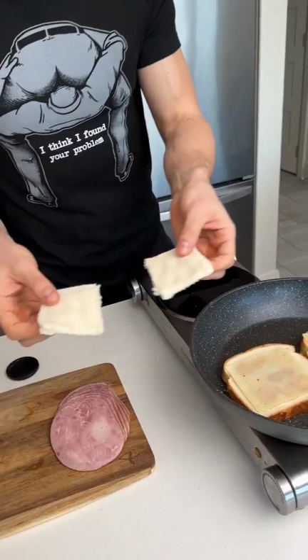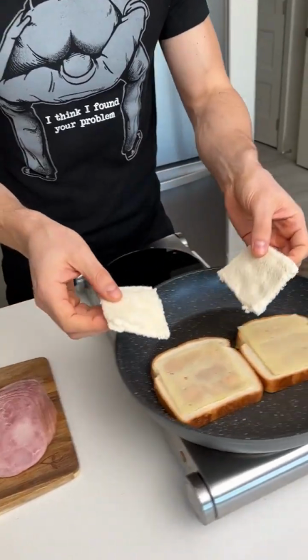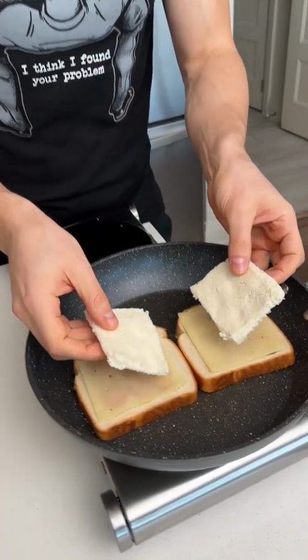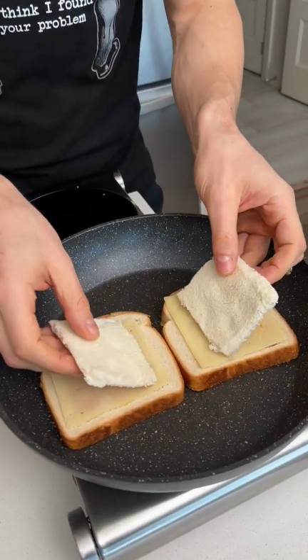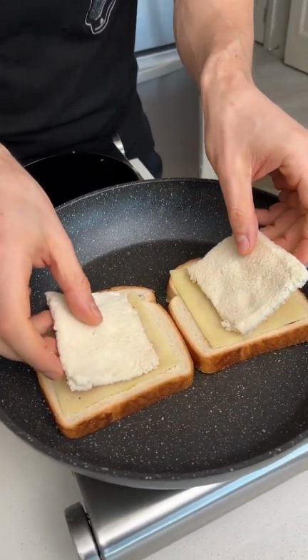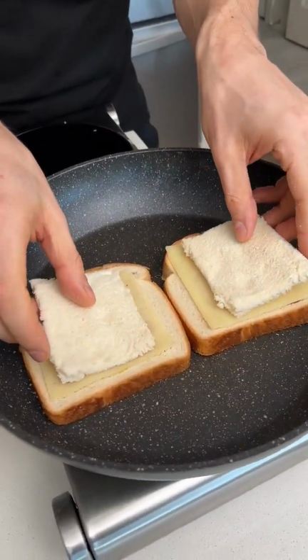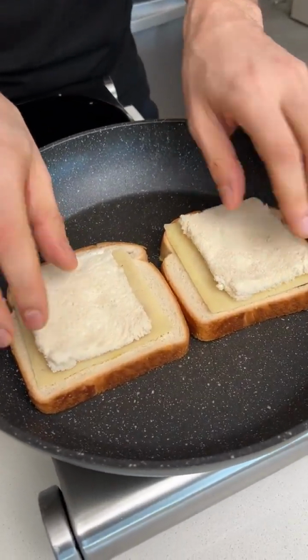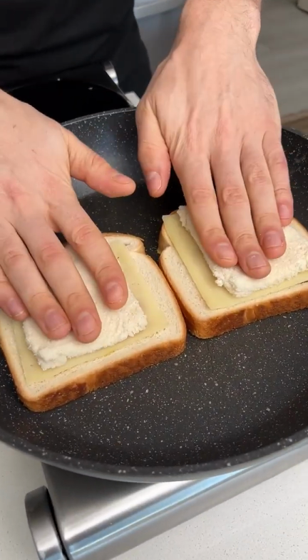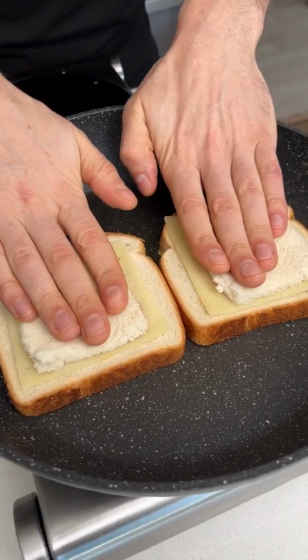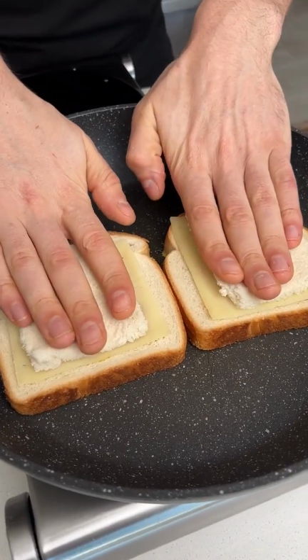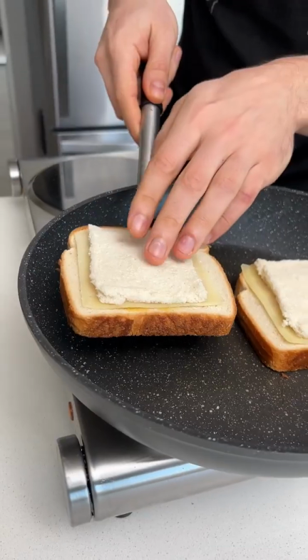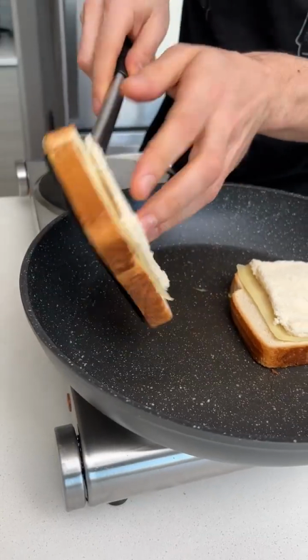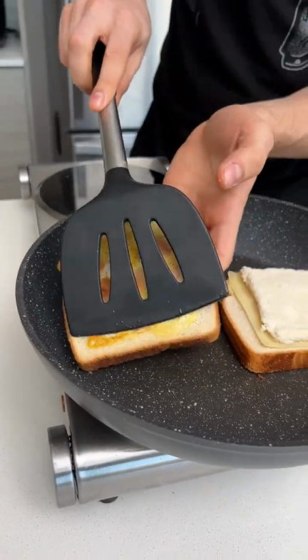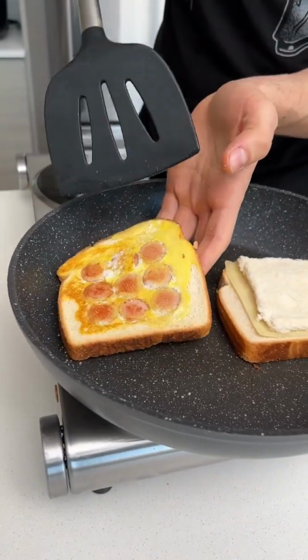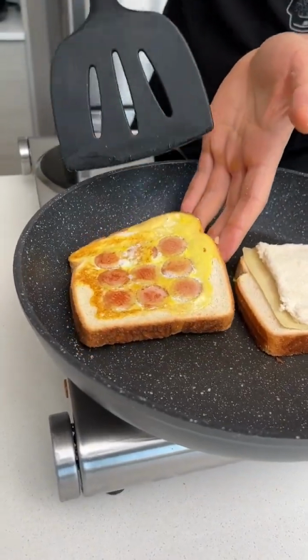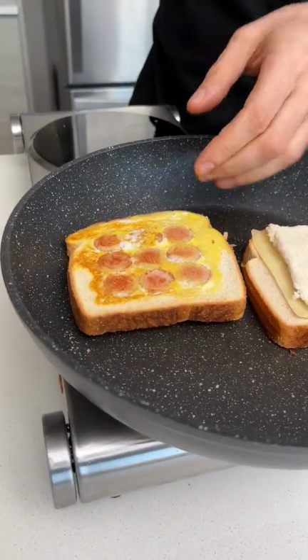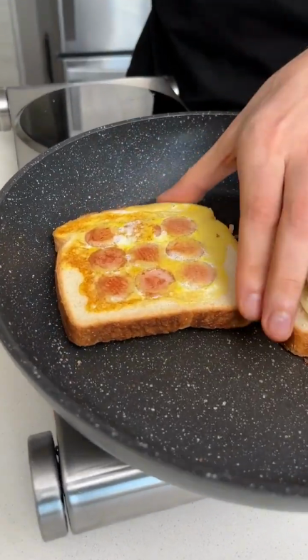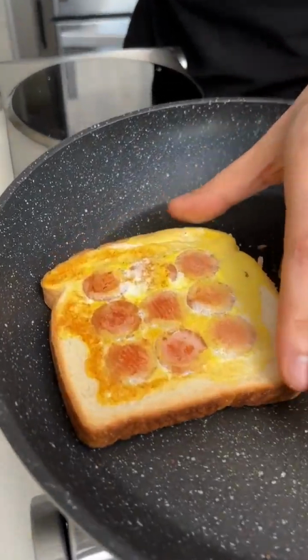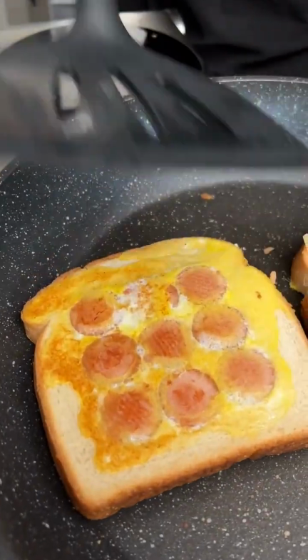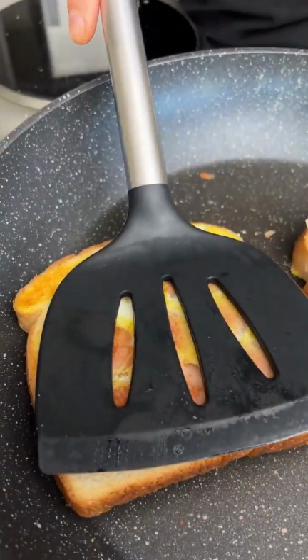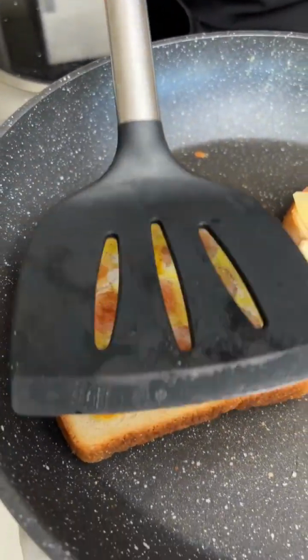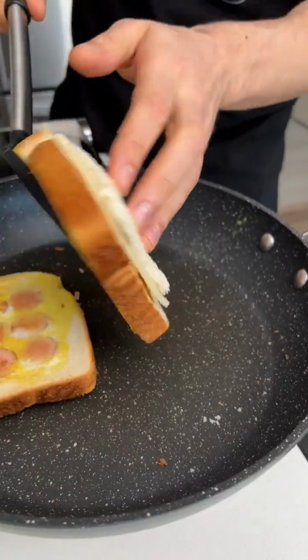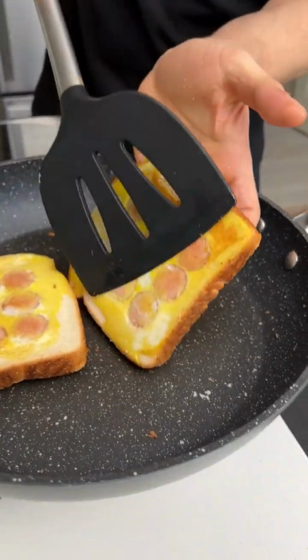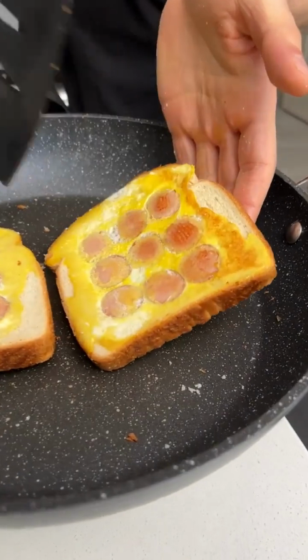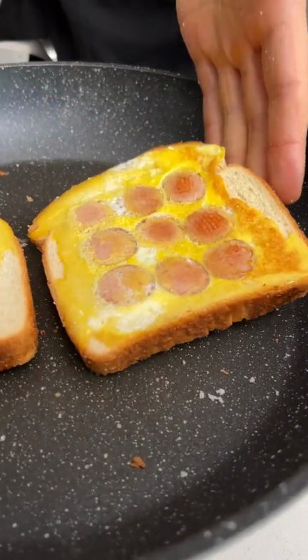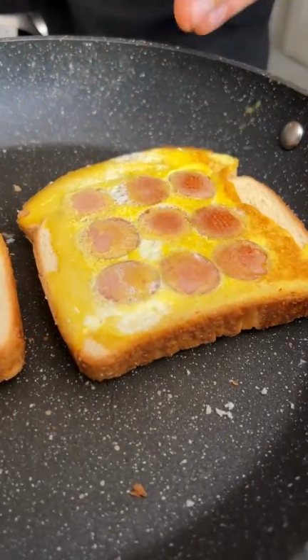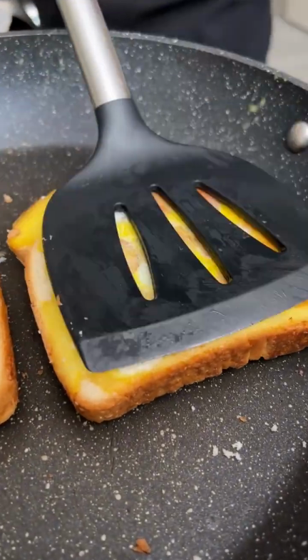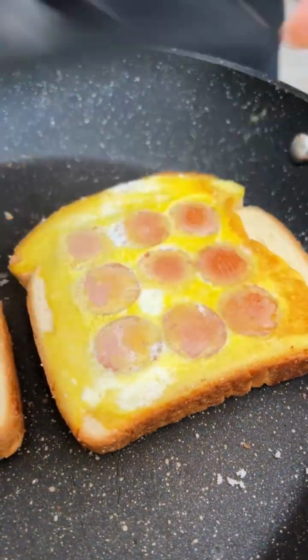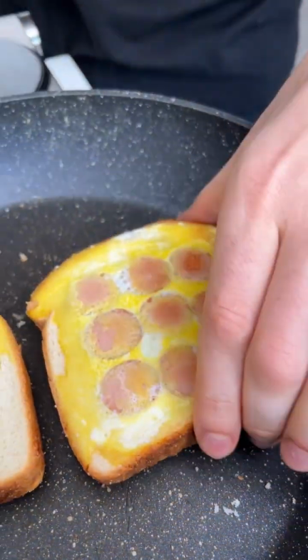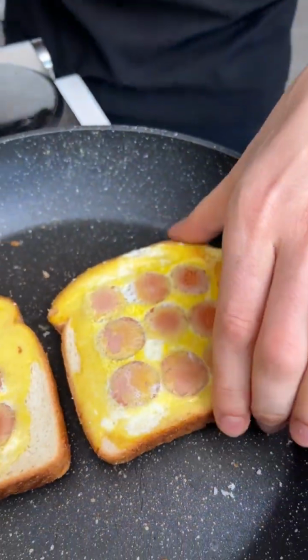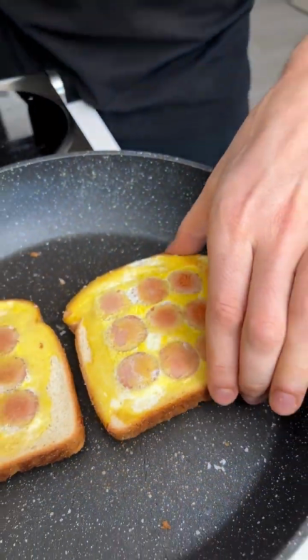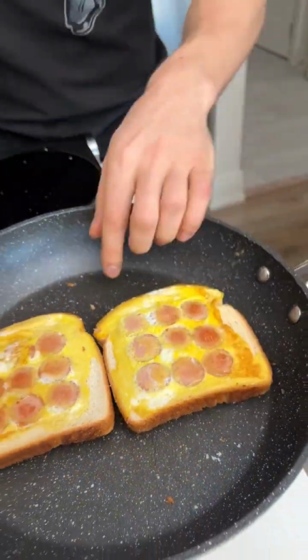Now we want to take those pieces that we cut out and place them right here. Give it a nice flip. Nice. There you go. Flip this one as well. Wow.